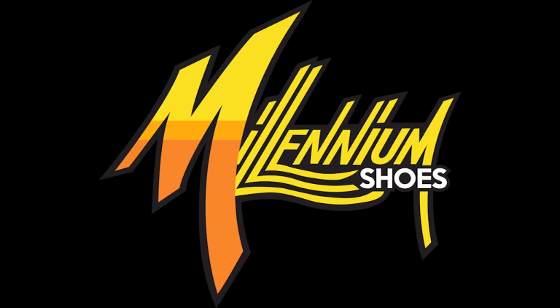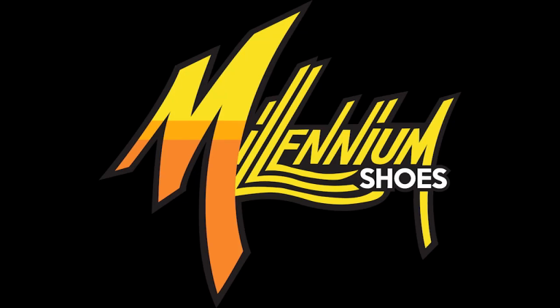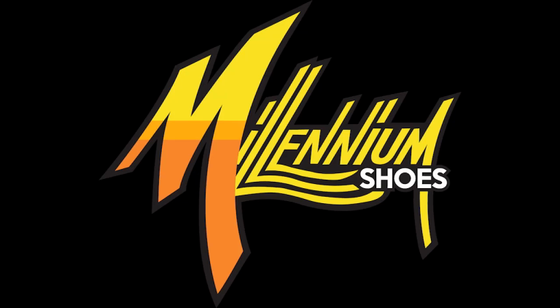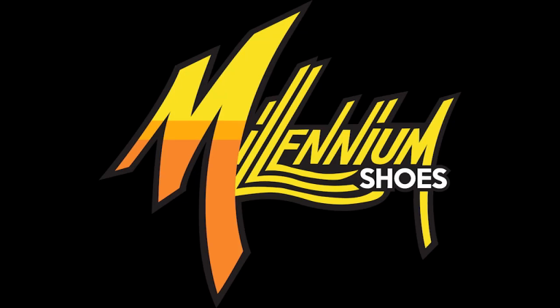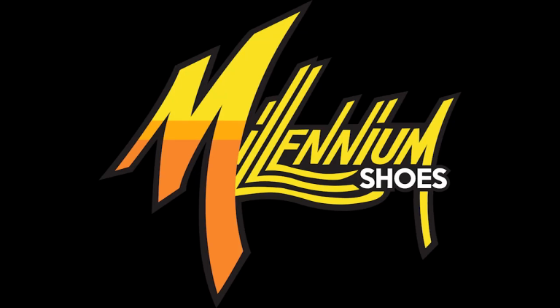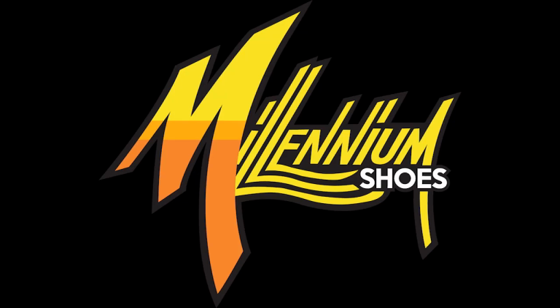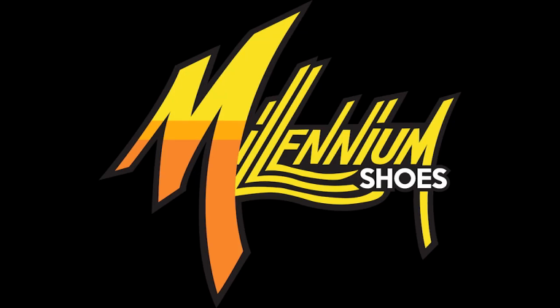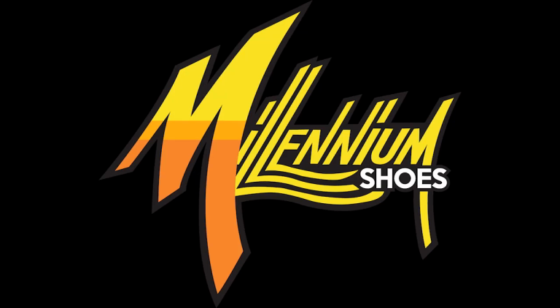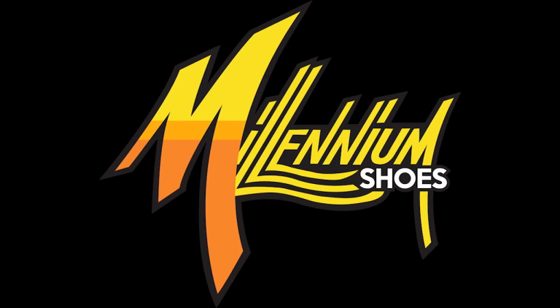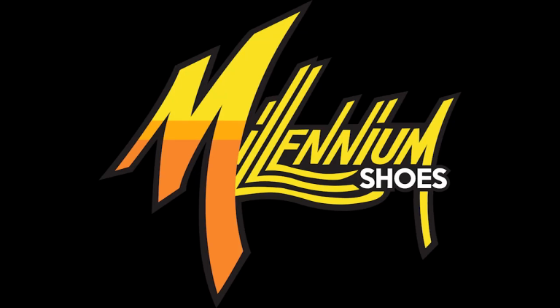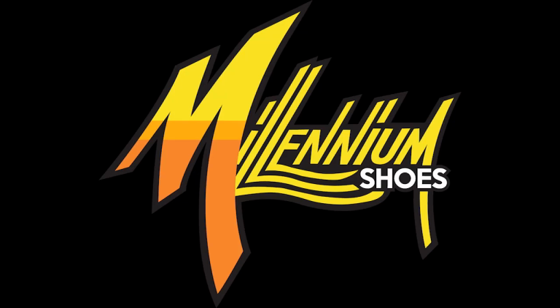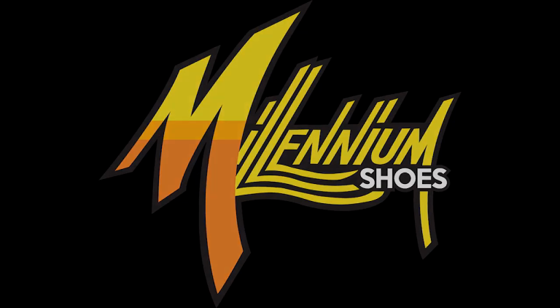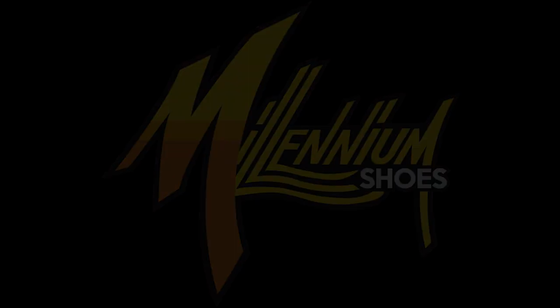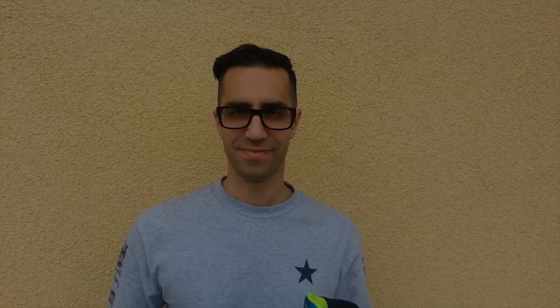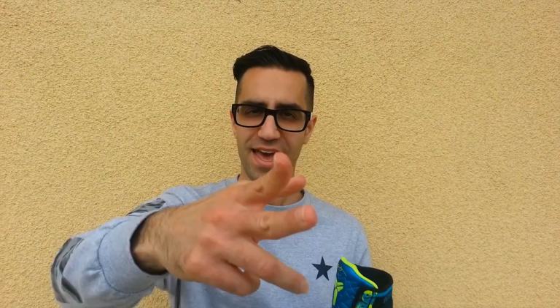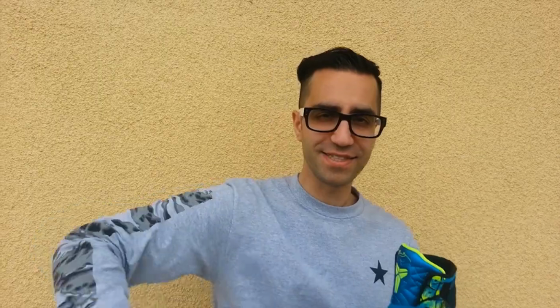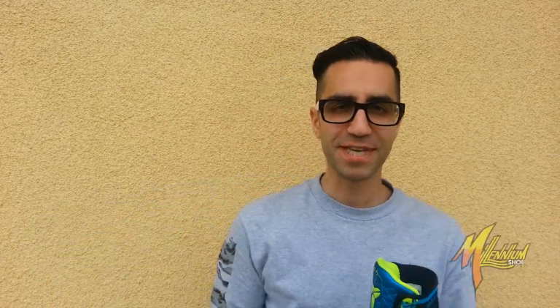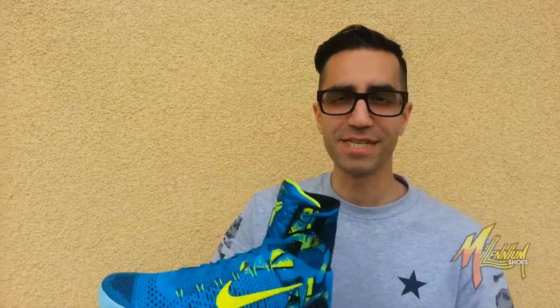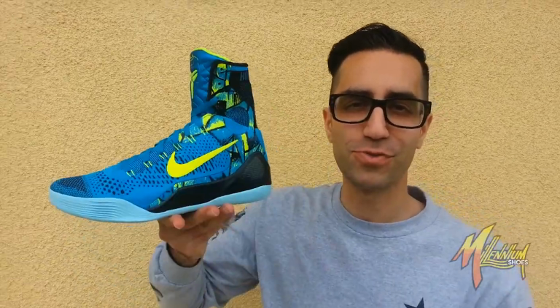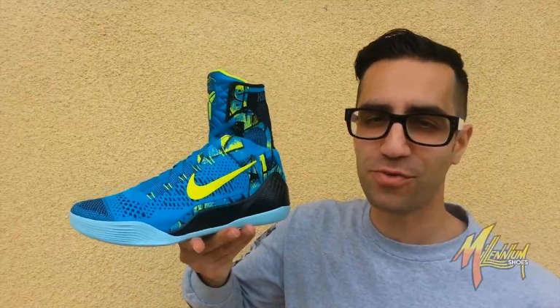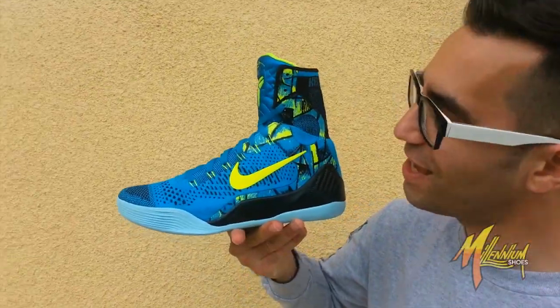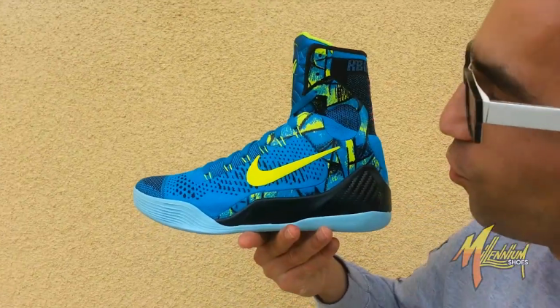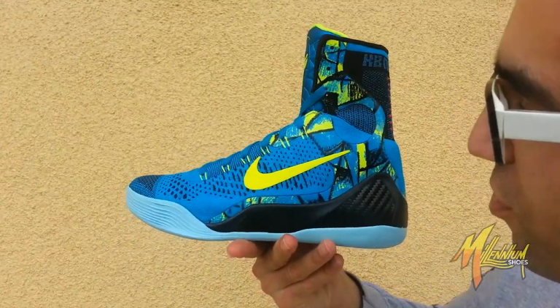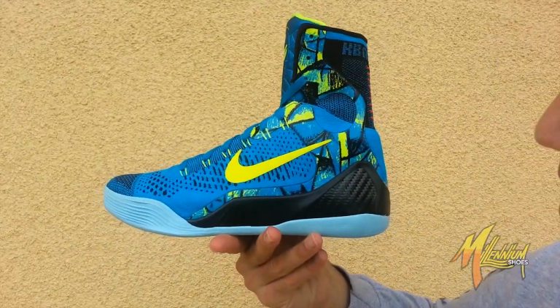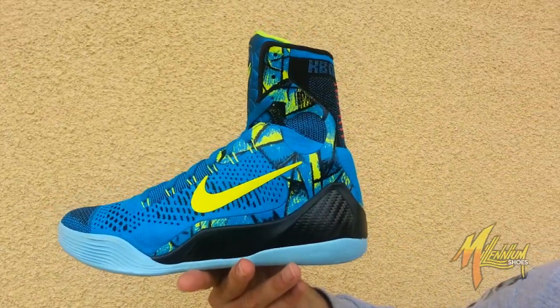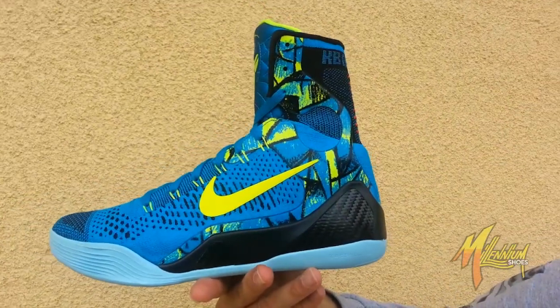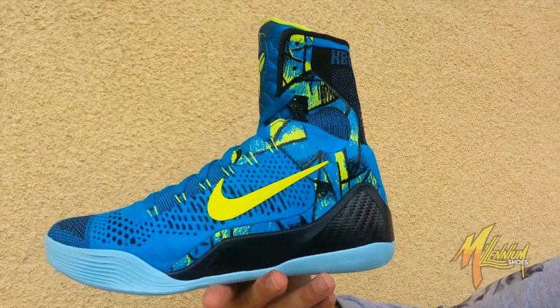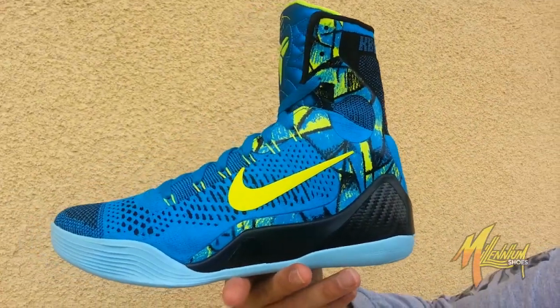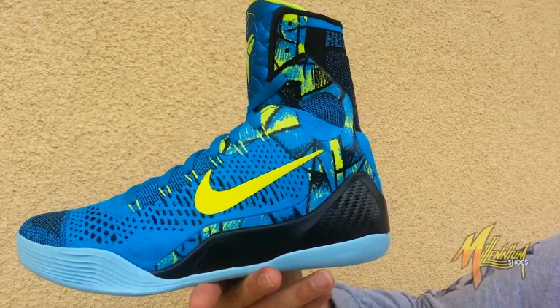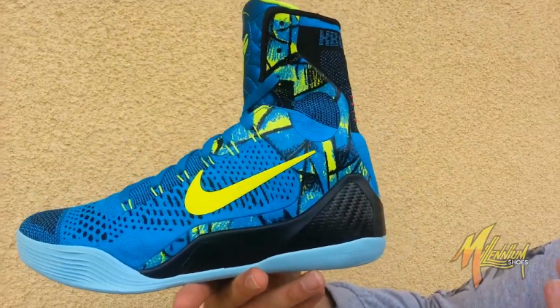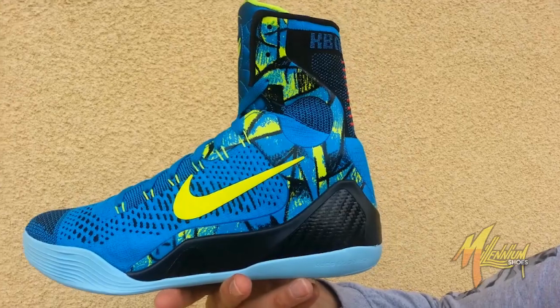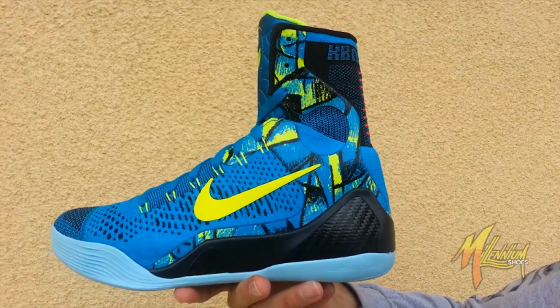Hey, this is Vicky at Millennium Shoes. We're here right now with the Kobe 9 Elite Perspective FTD.